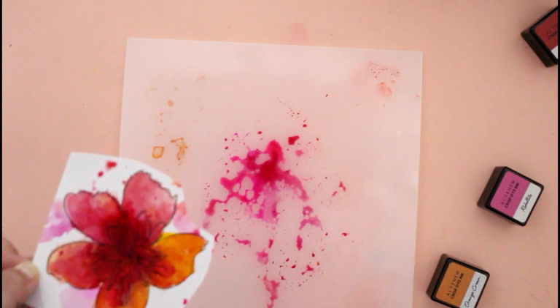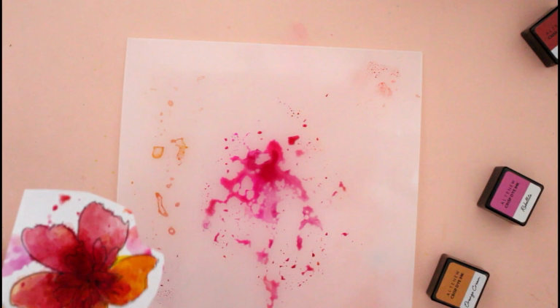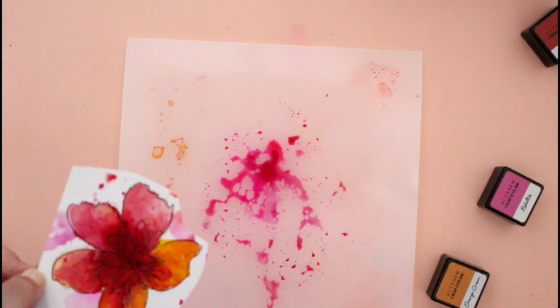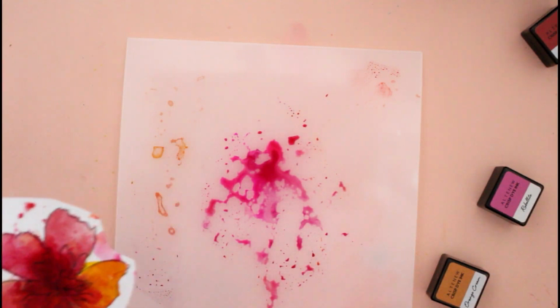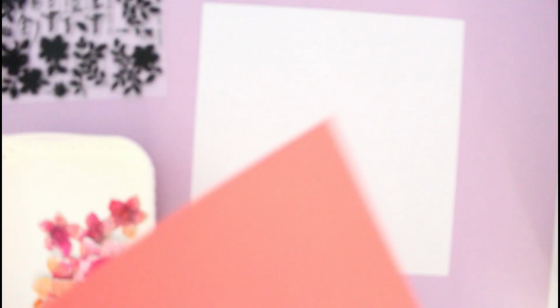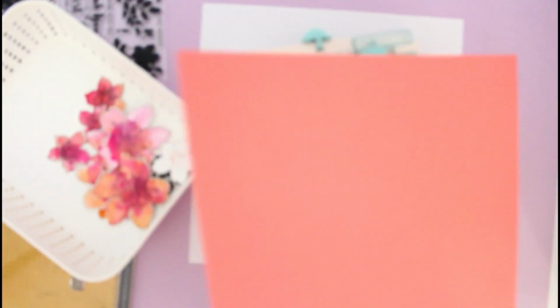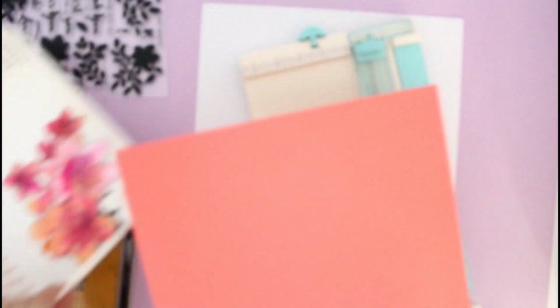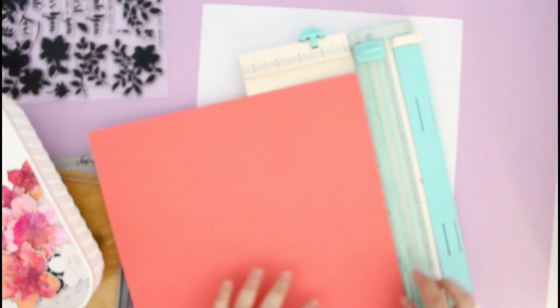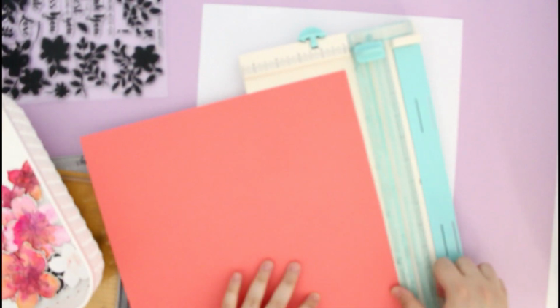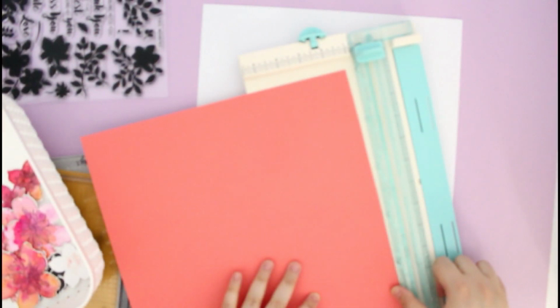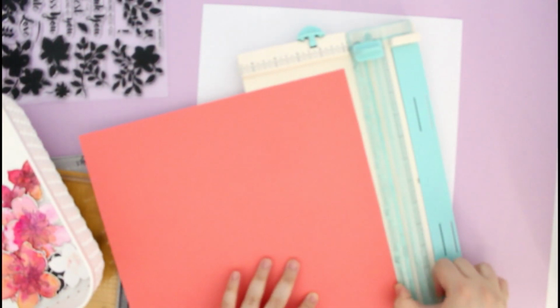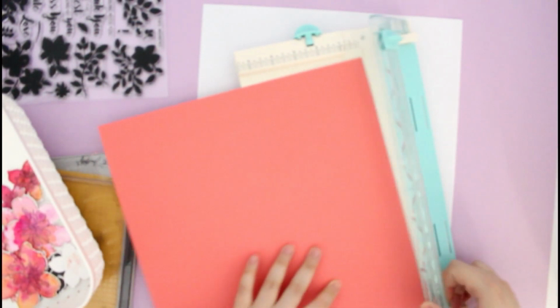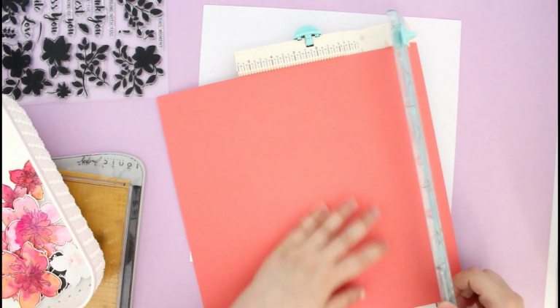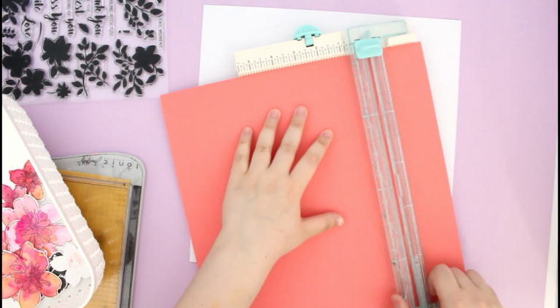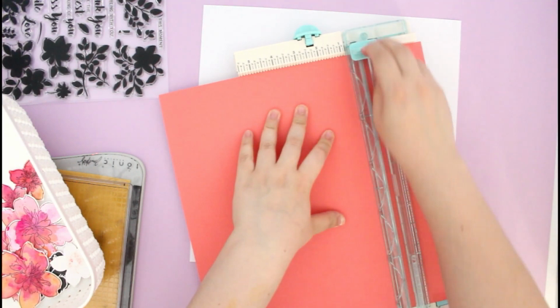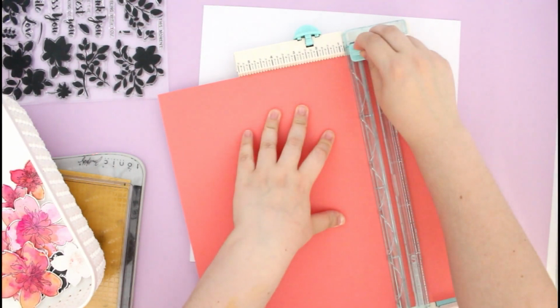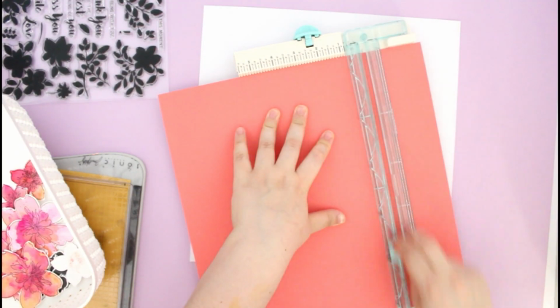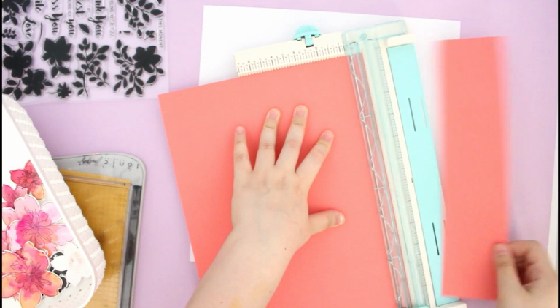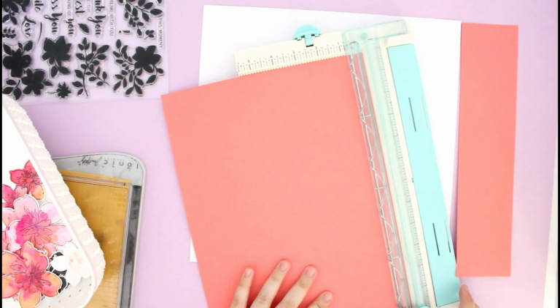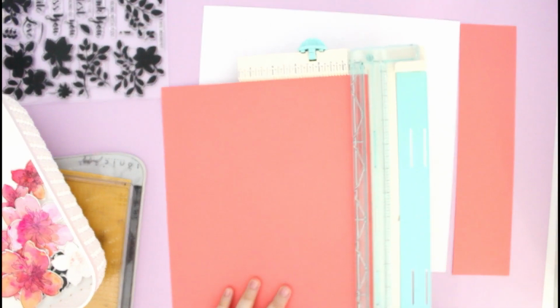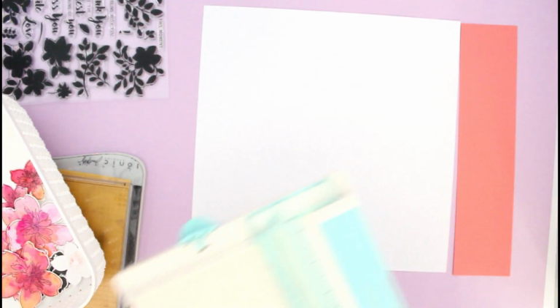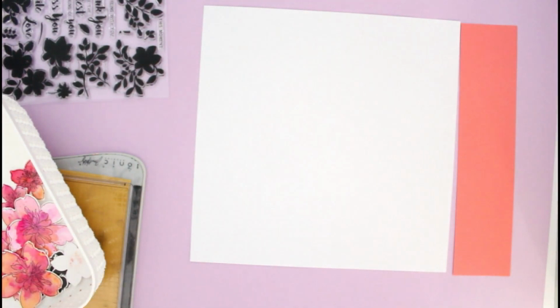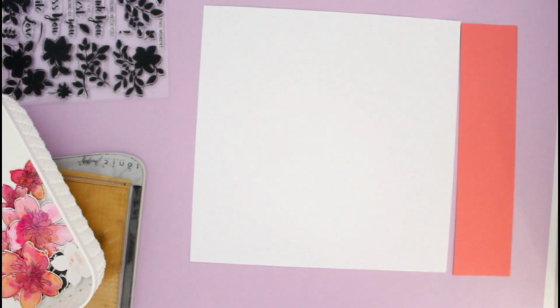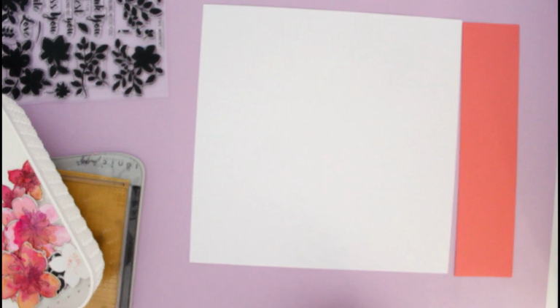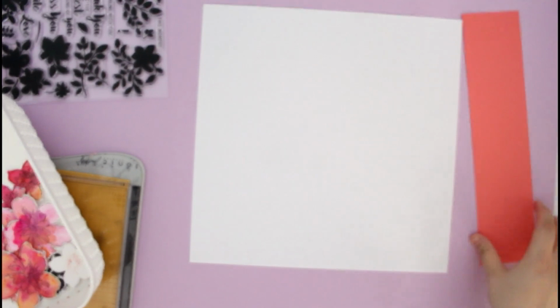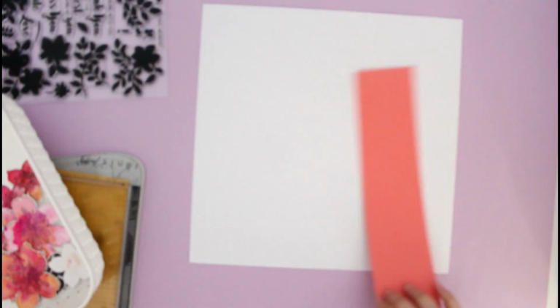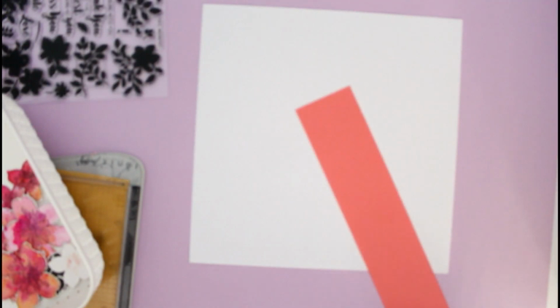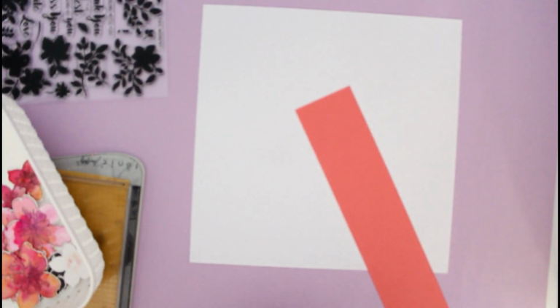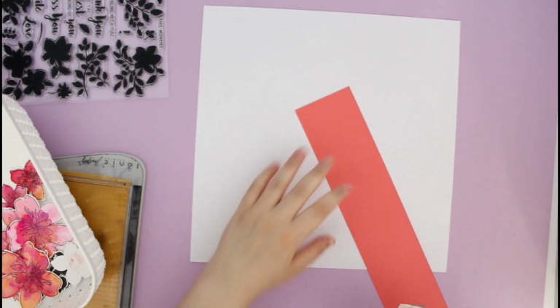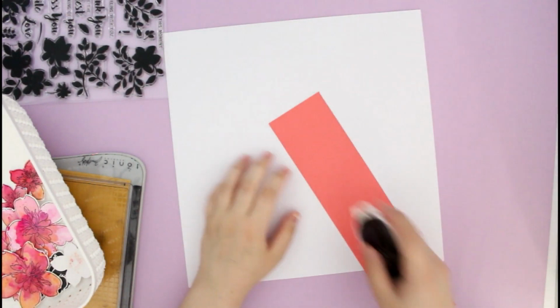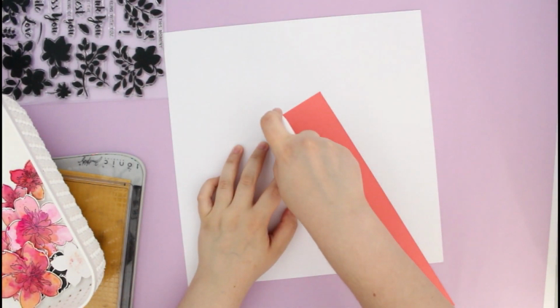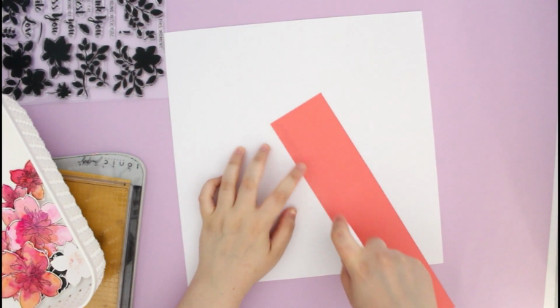Once everything was dry I cut them out using my mini blossom die cutting machine, and all my flower embellishments are ready to go. It's time to assemble the layout.